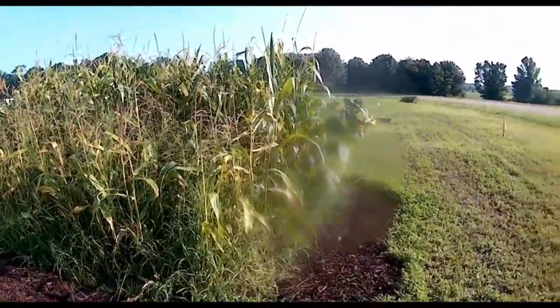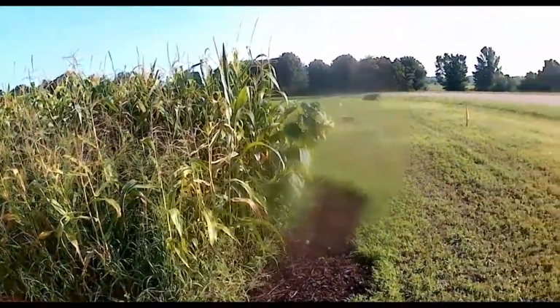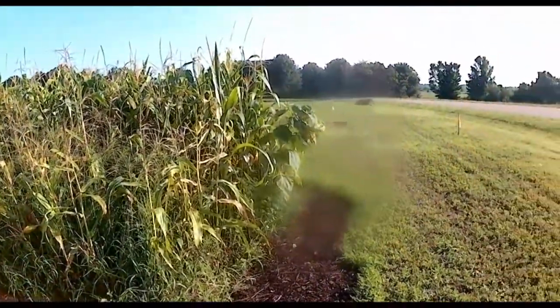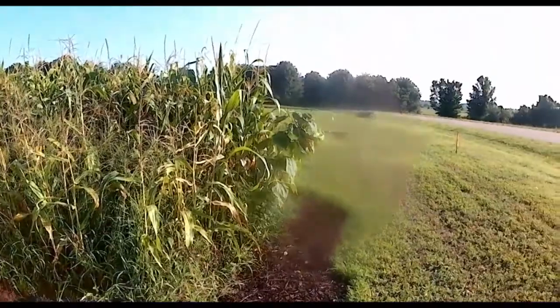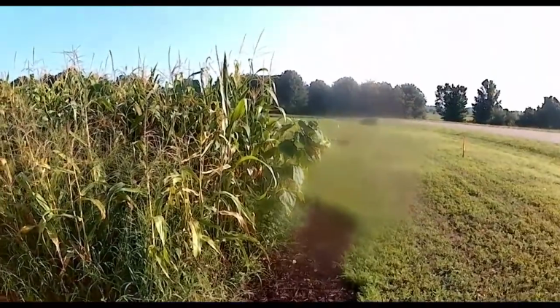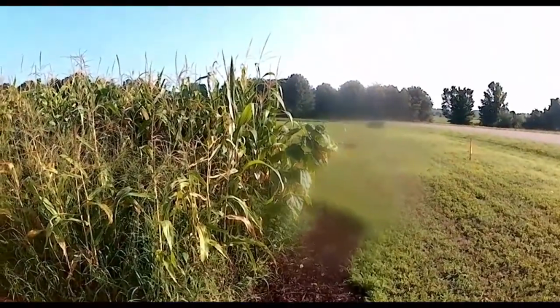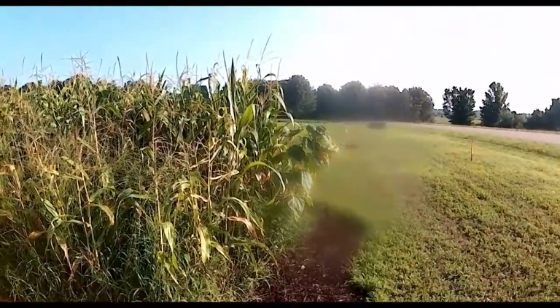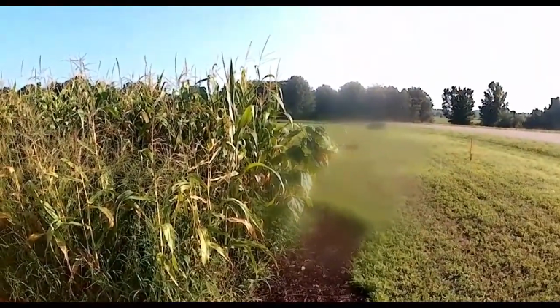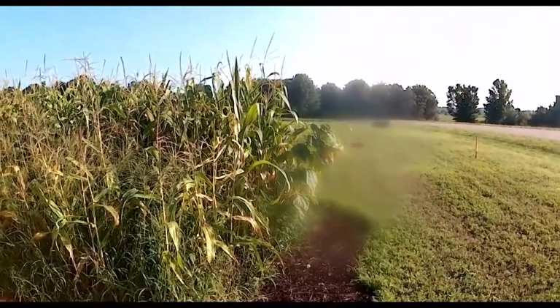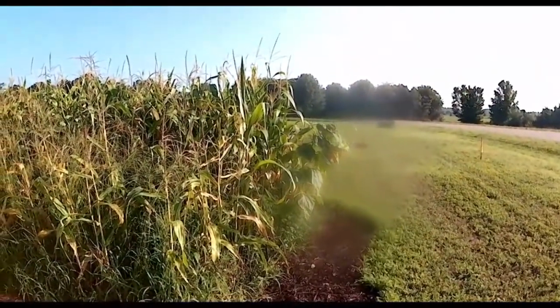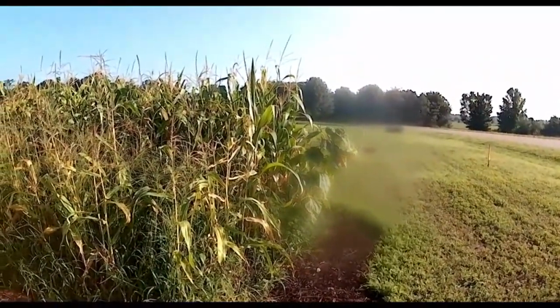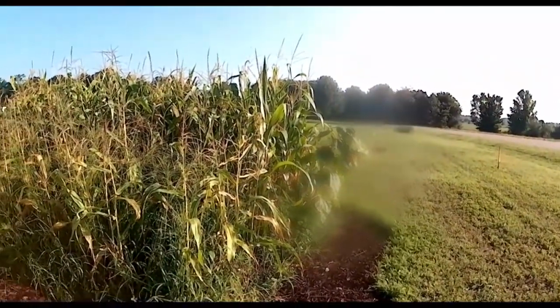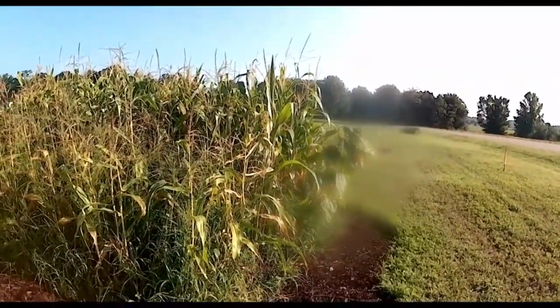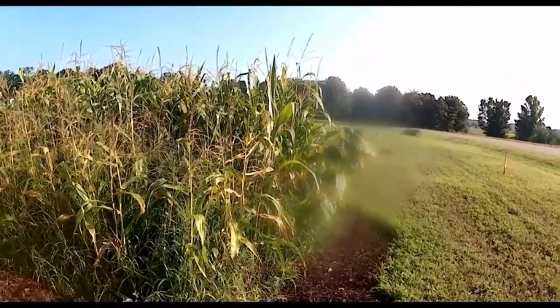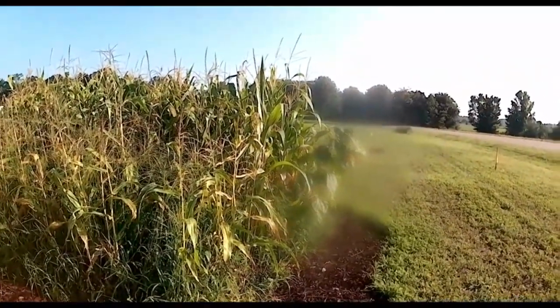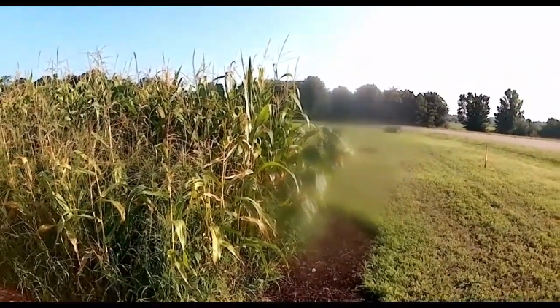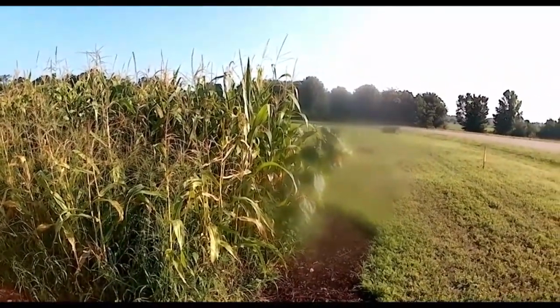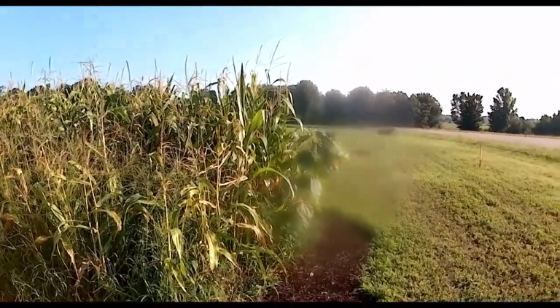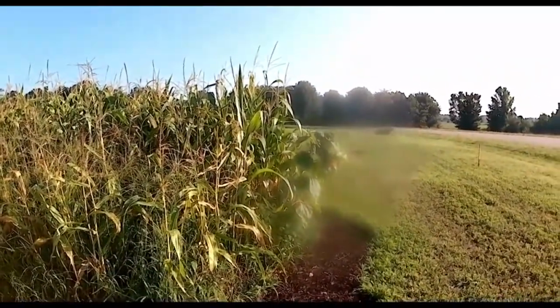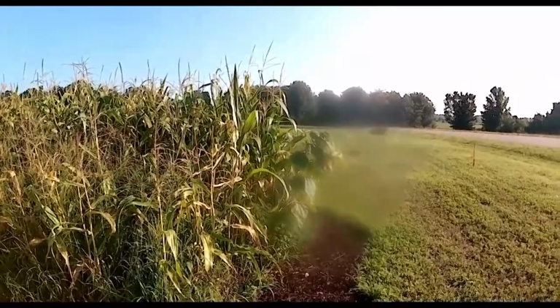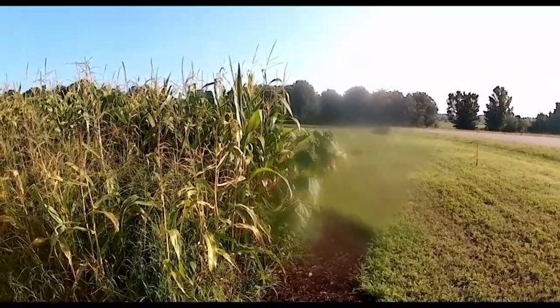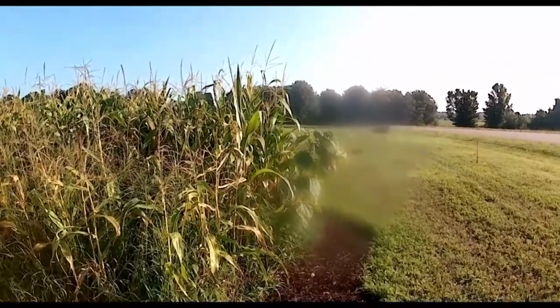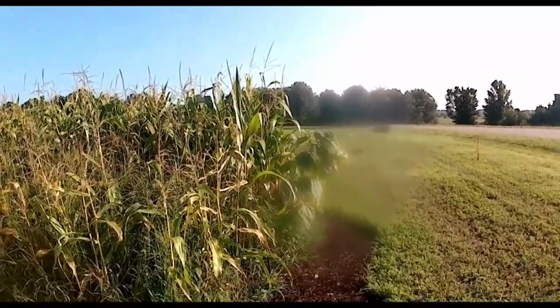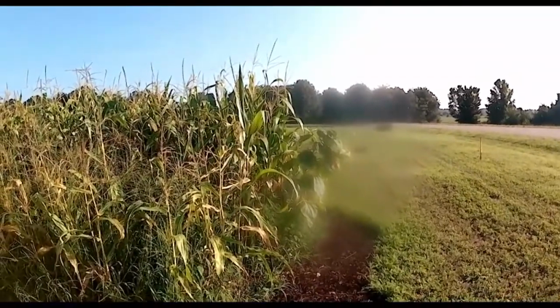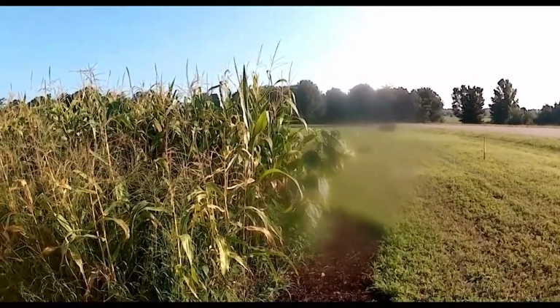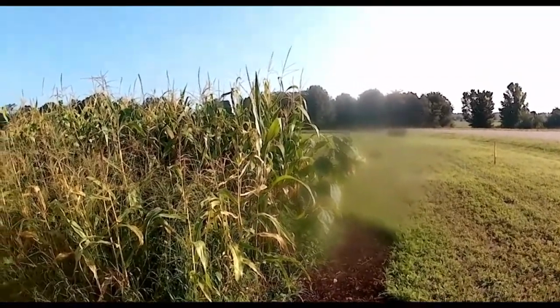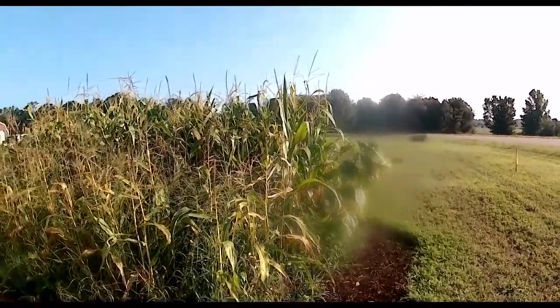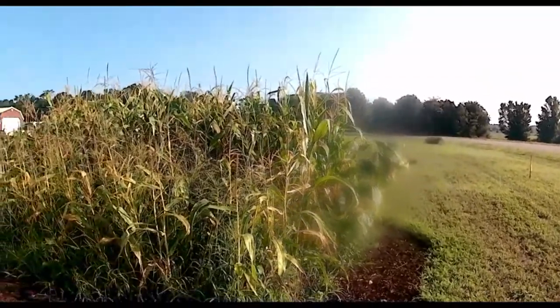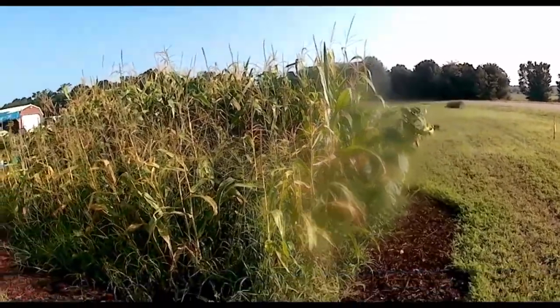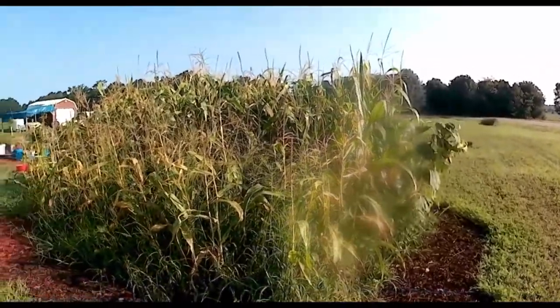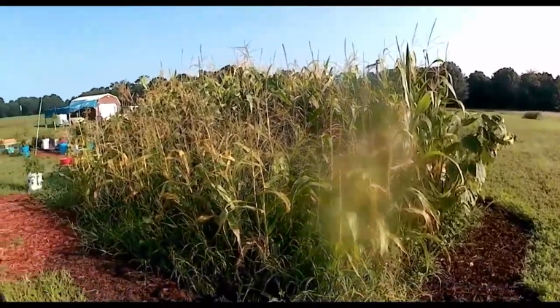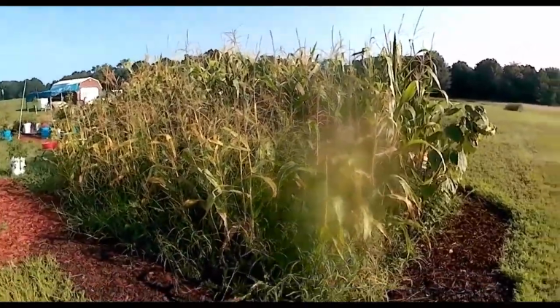The sunflowers in front of the corn are still doing good. They're kind of leaning over because of the weight of the heads and we decided not to stake them, just let them do their thing.